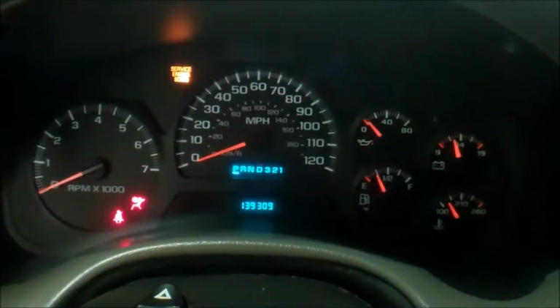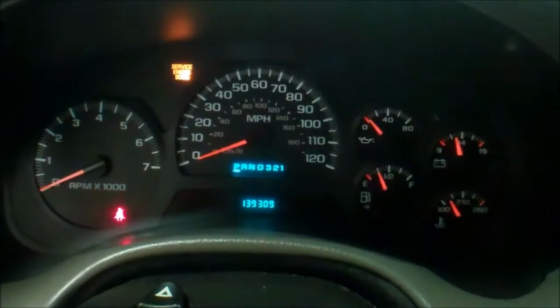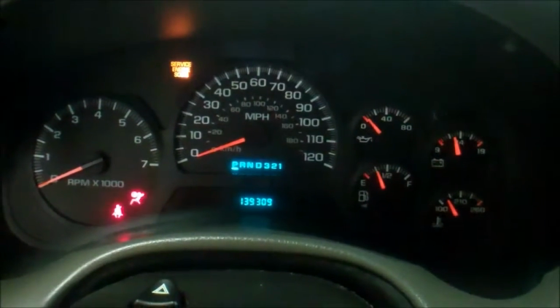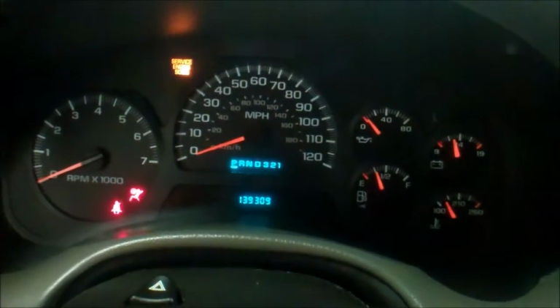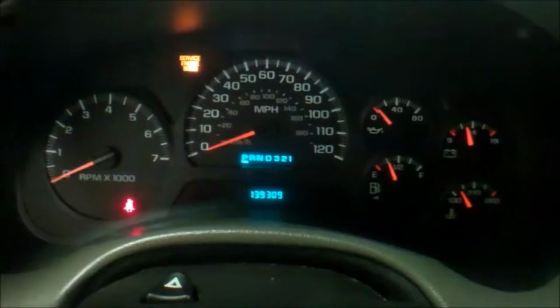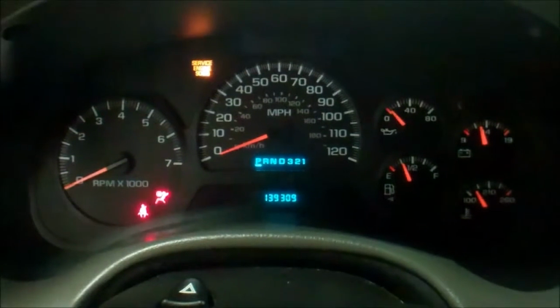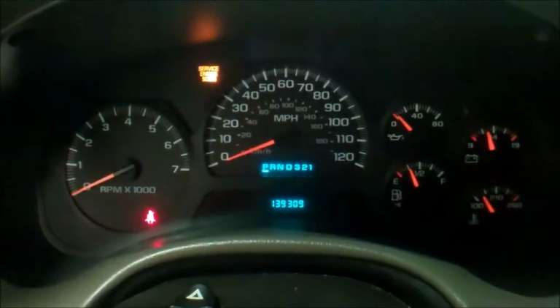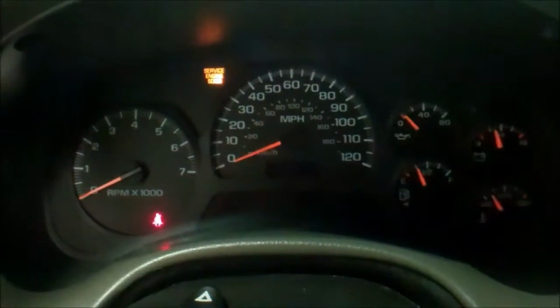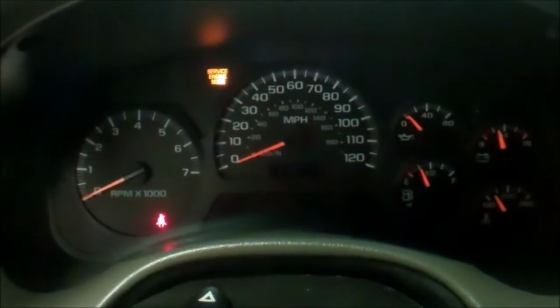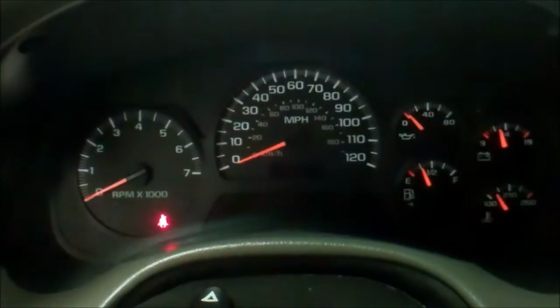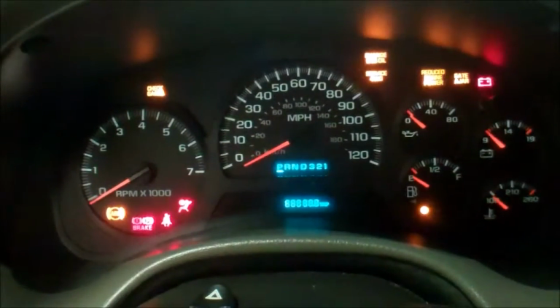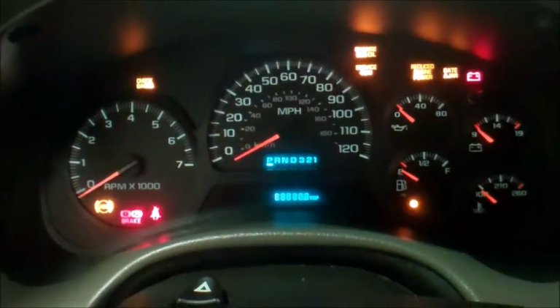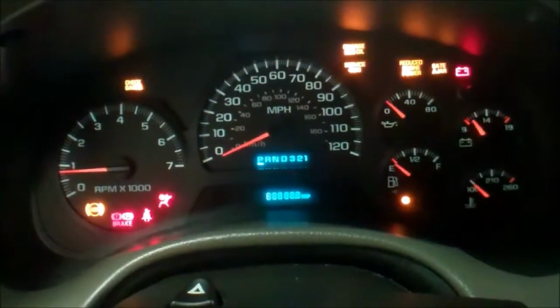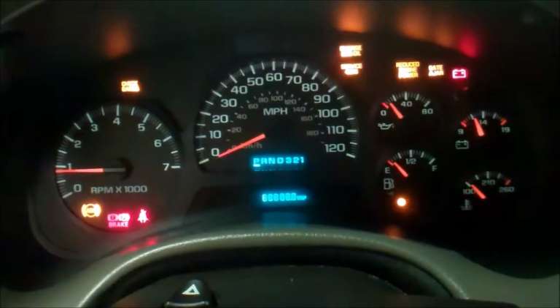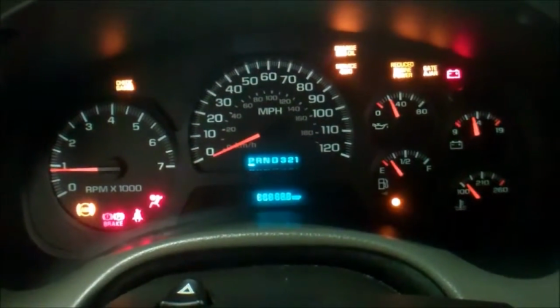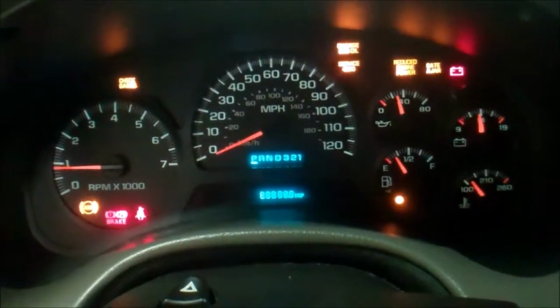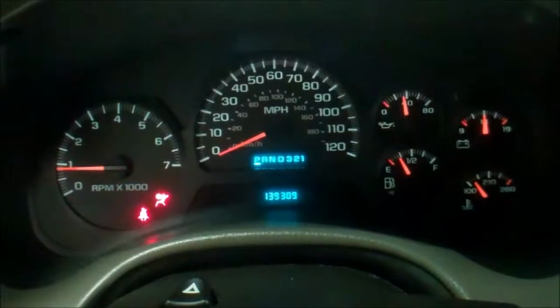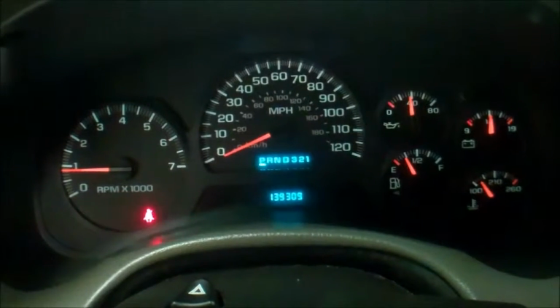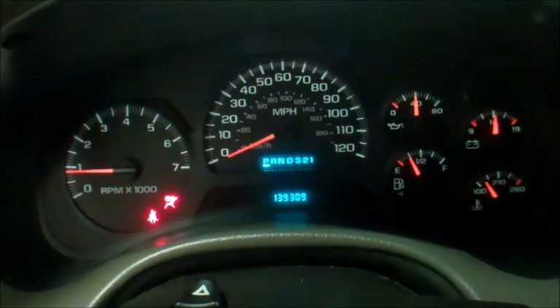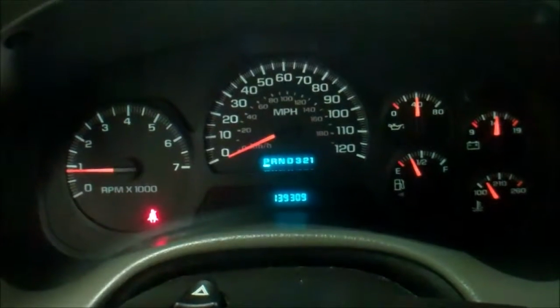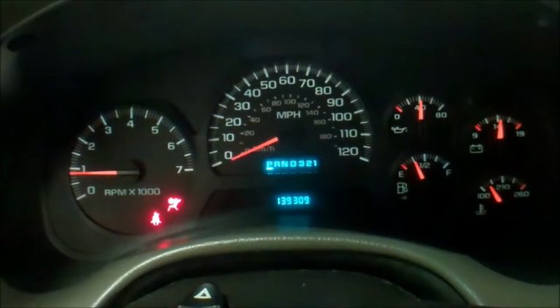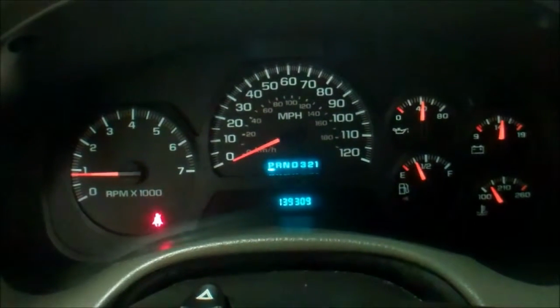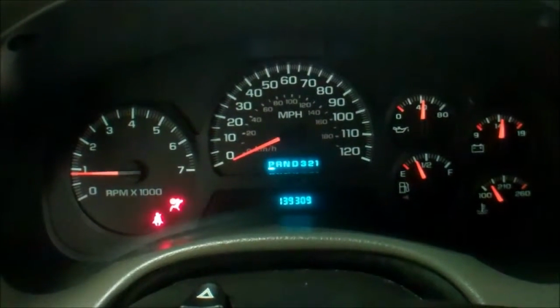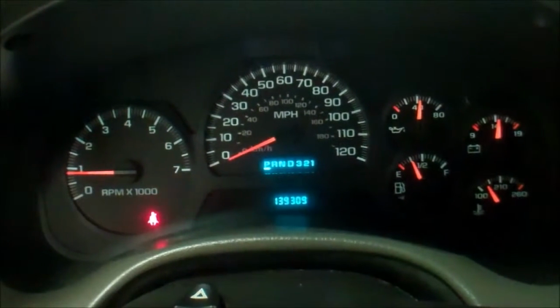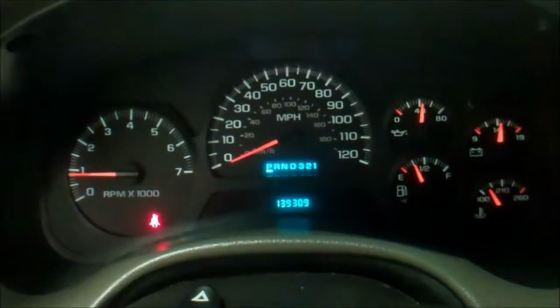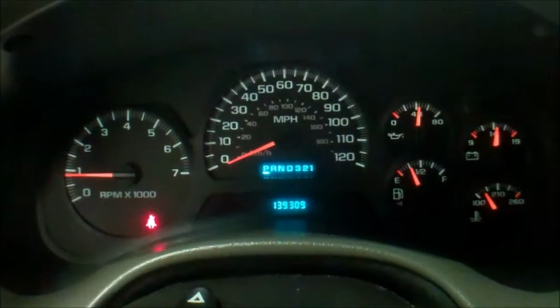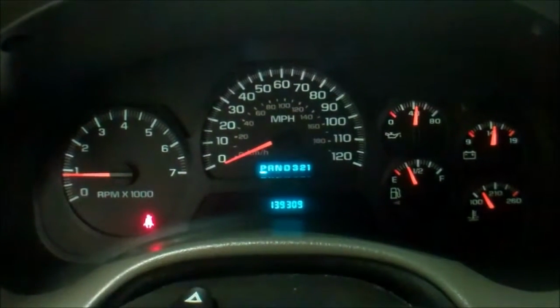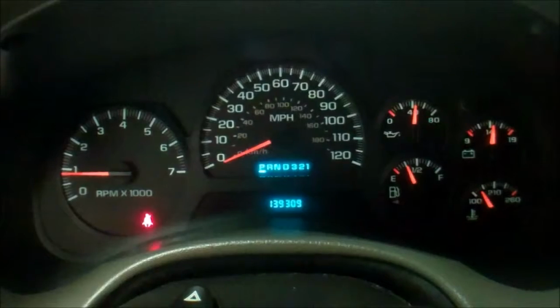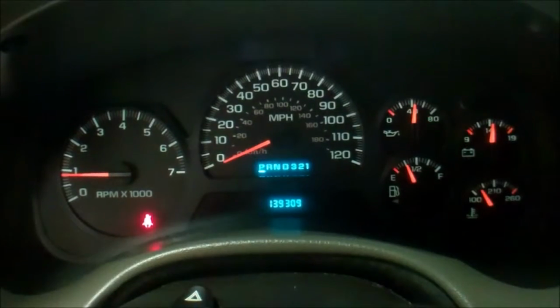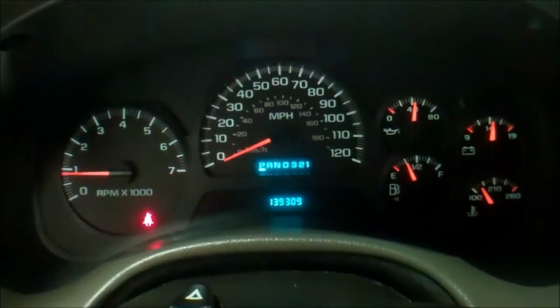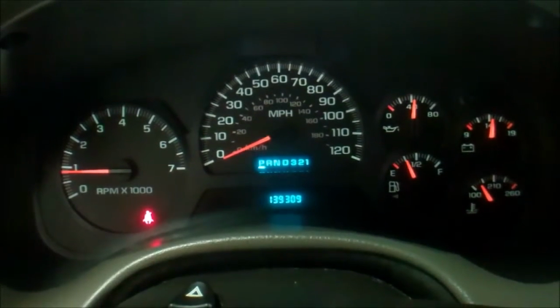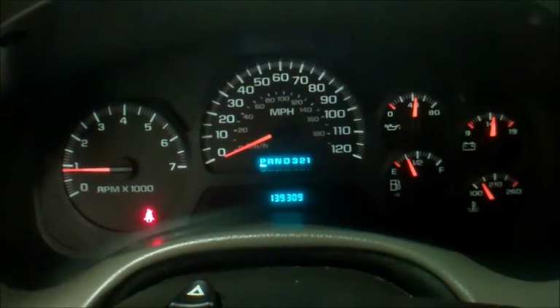We are showing 139,000 miles, 4.2 liter engine — no check engine or any lights are on the dash. Runs and drives very well.